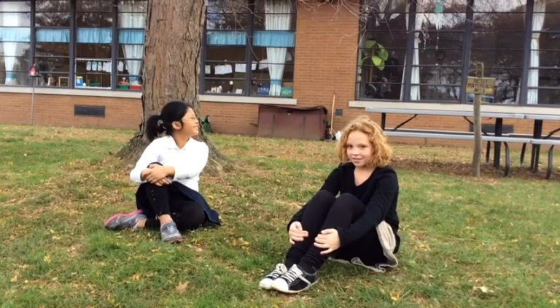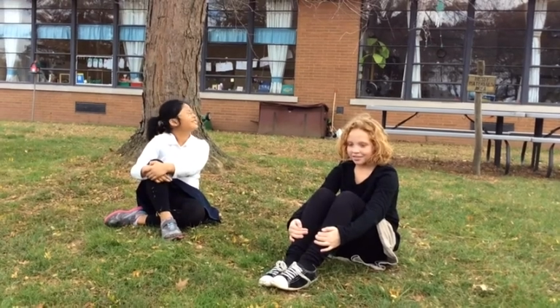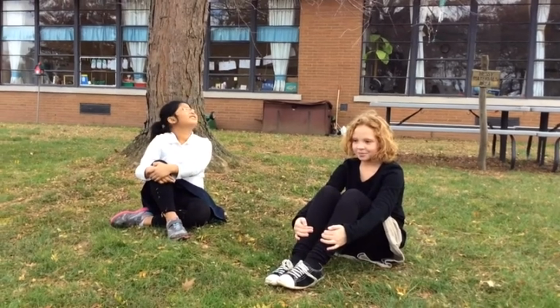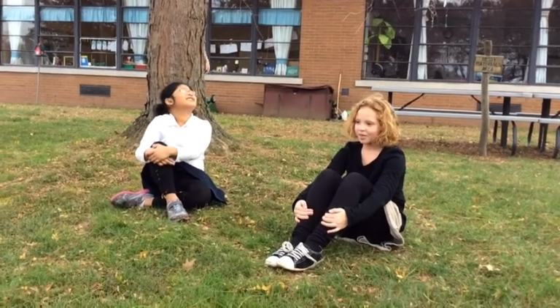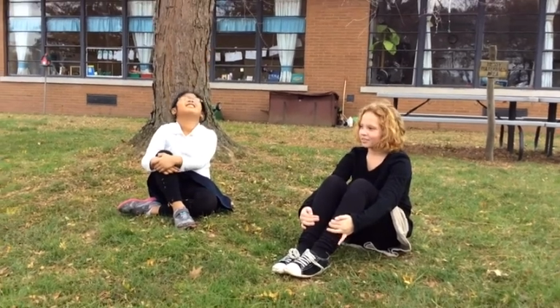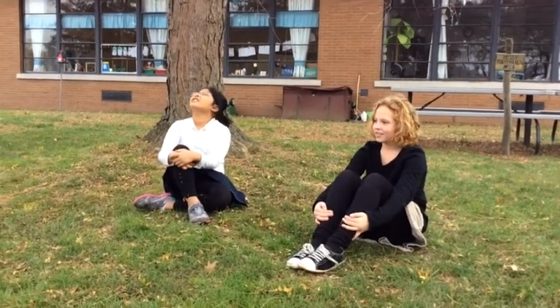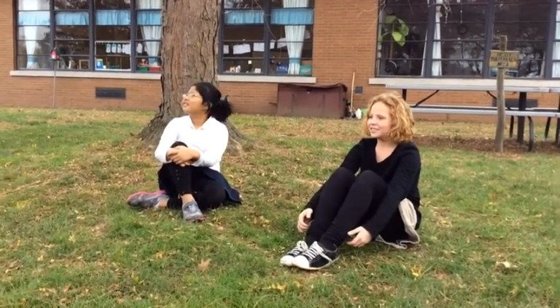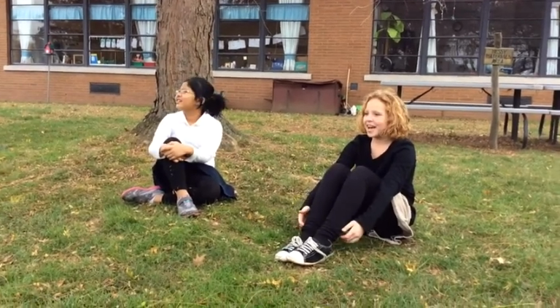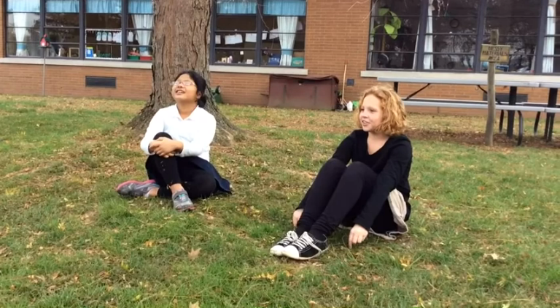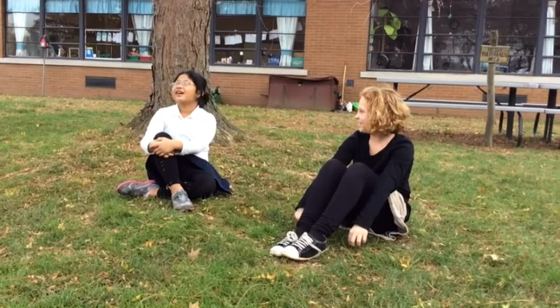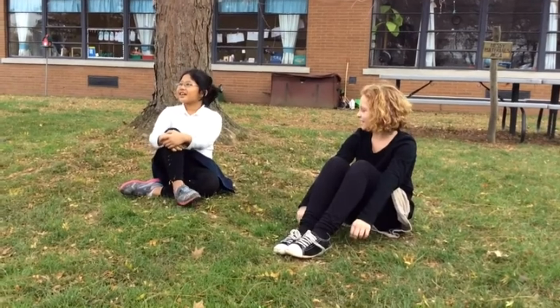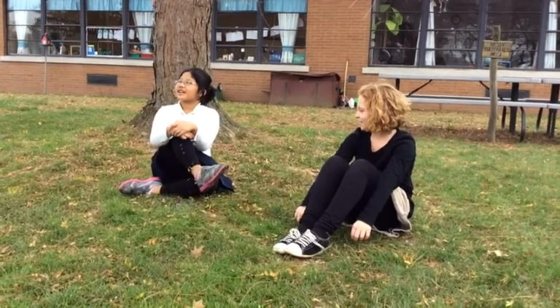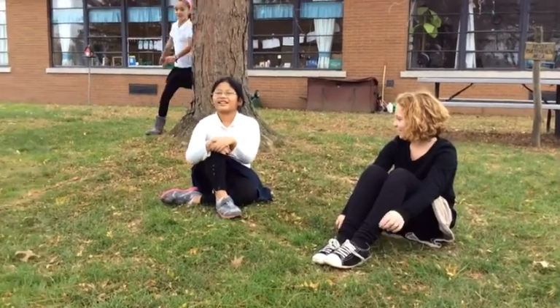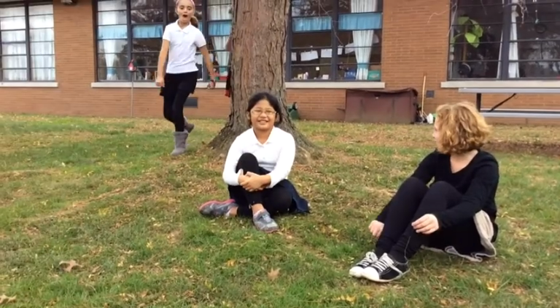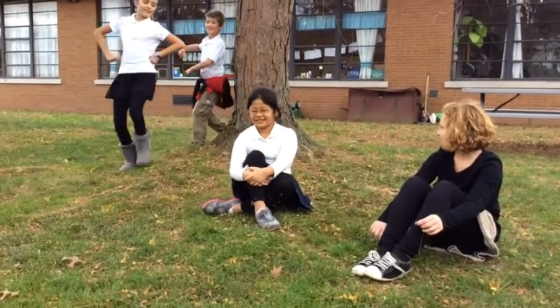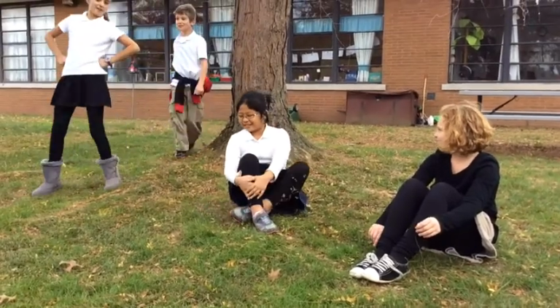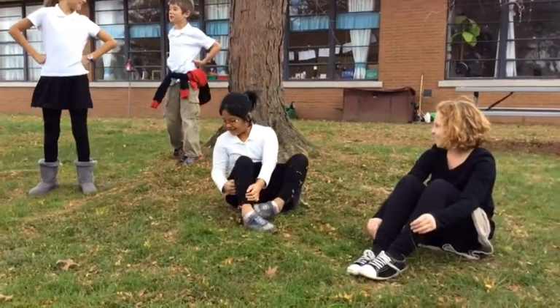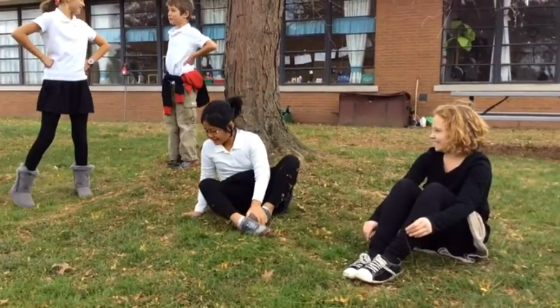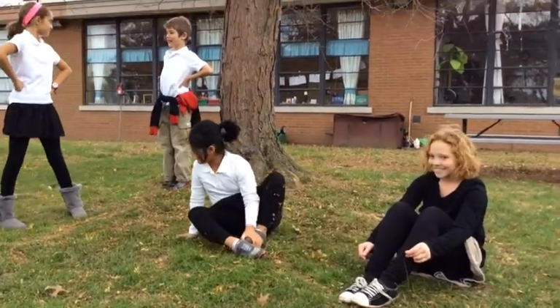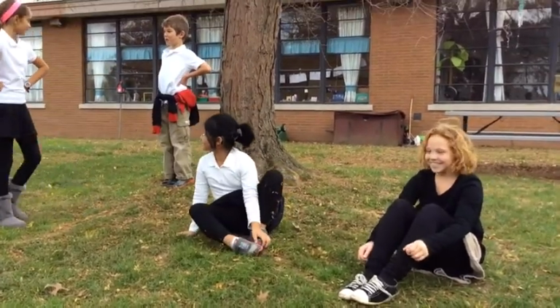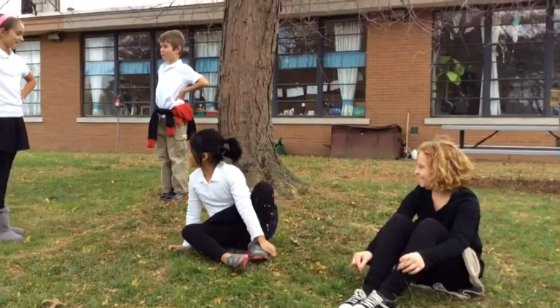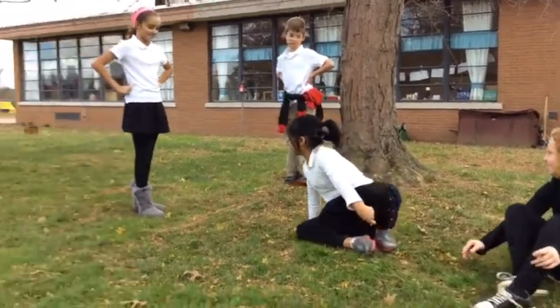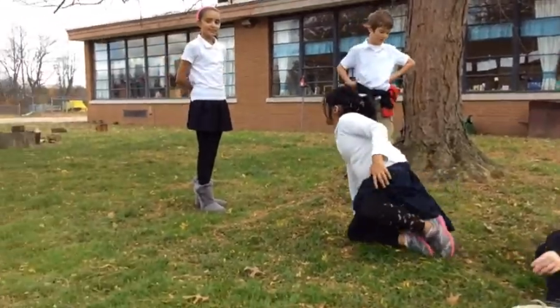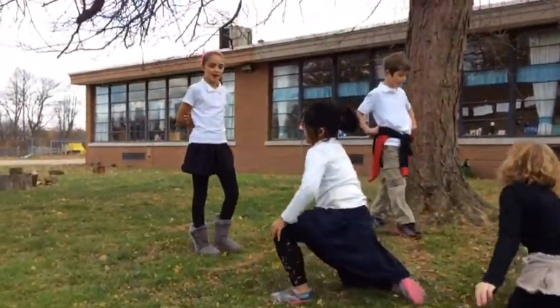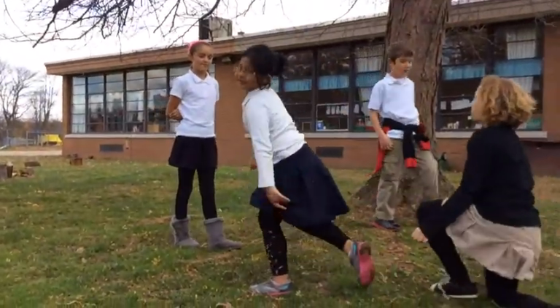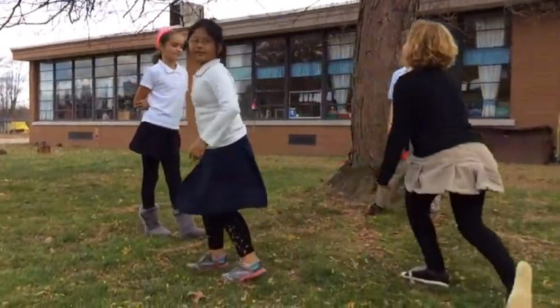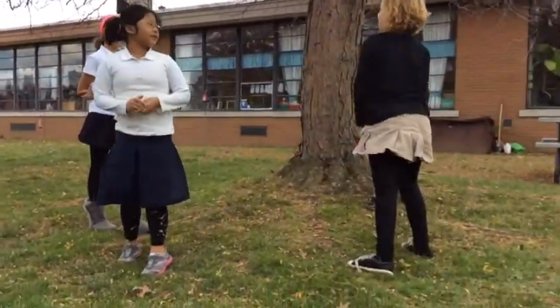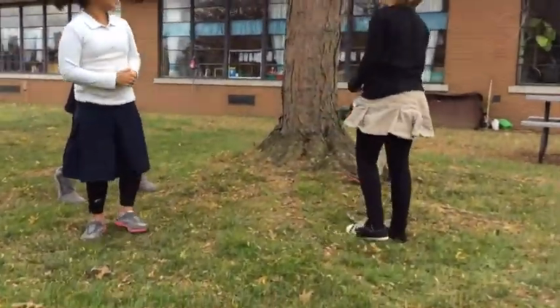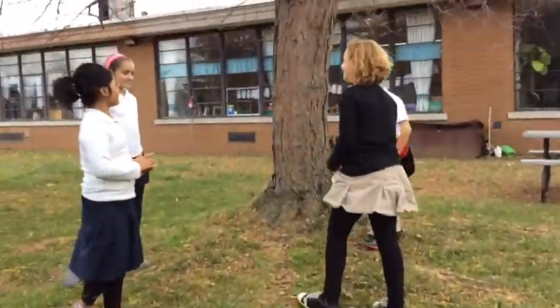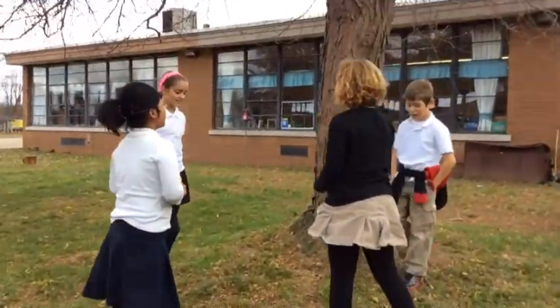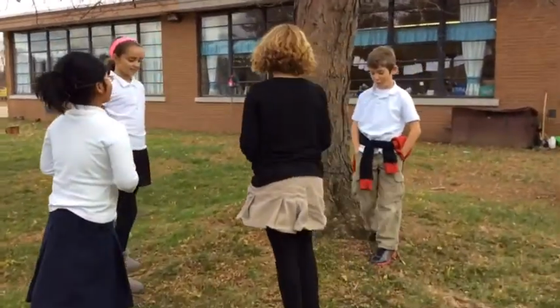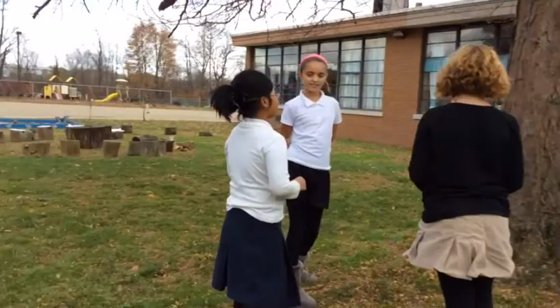One day two kids are in the garden bird watching. 'I don't see any birds. Why aren't there any birds in our garden?' A helper arrives: 'I can help you.' 'Don't you mean we can help you?' 'So what's your problem?' 'We don't have any birds in our garden.' 'I see. So what should we do?'